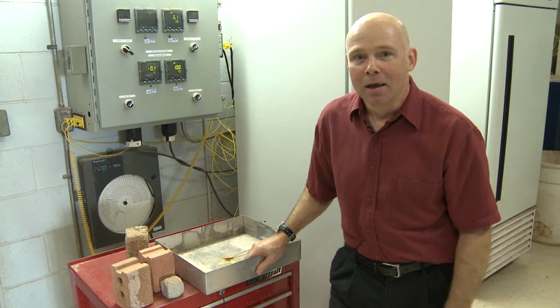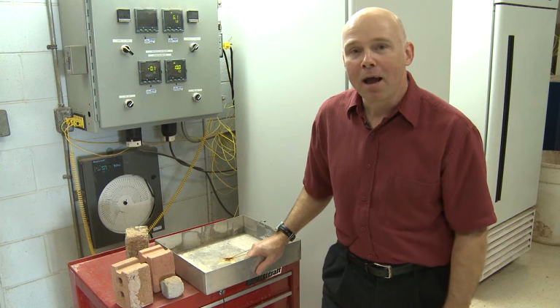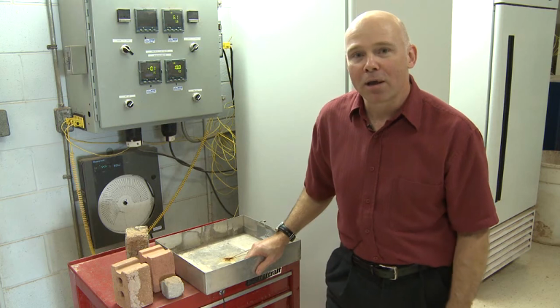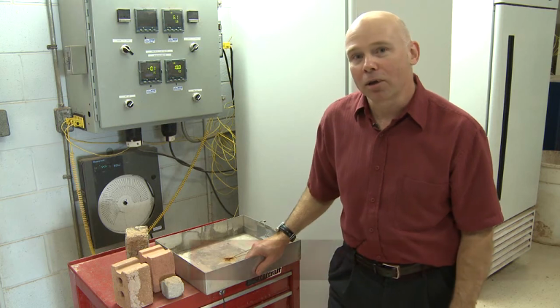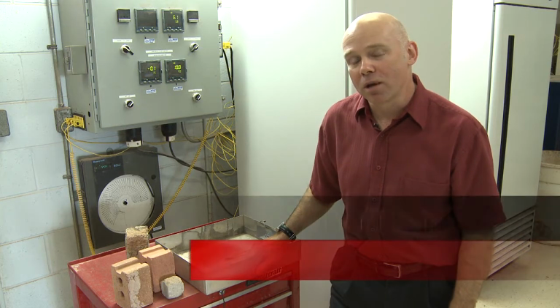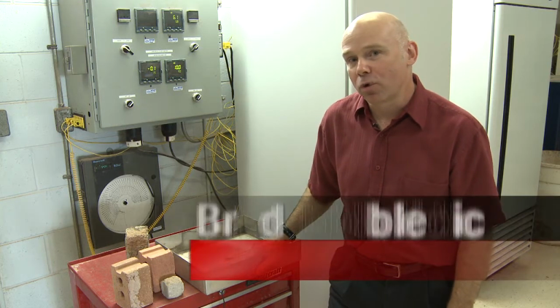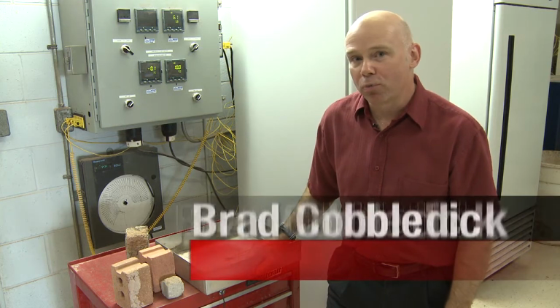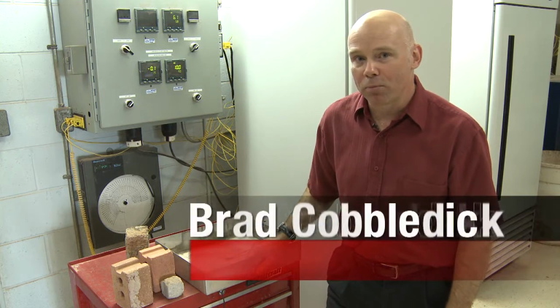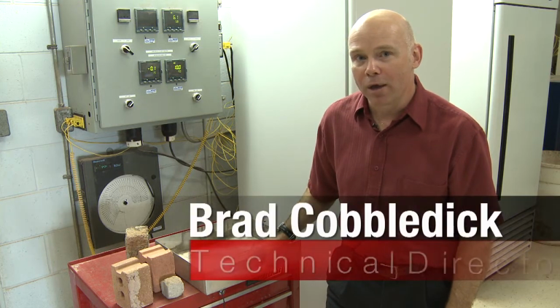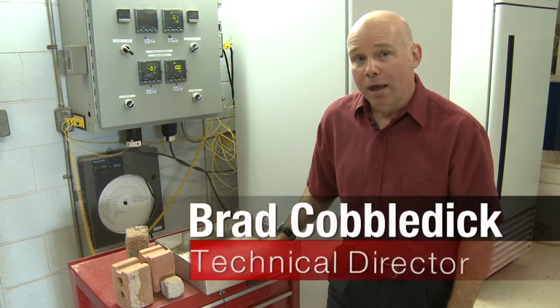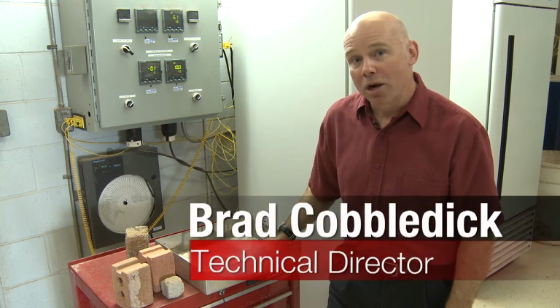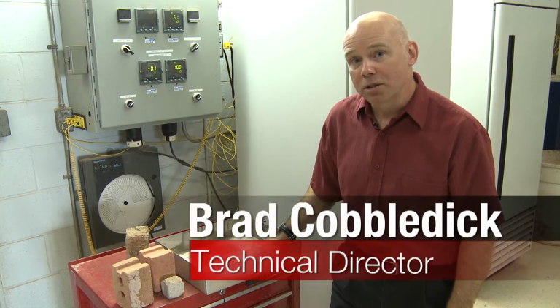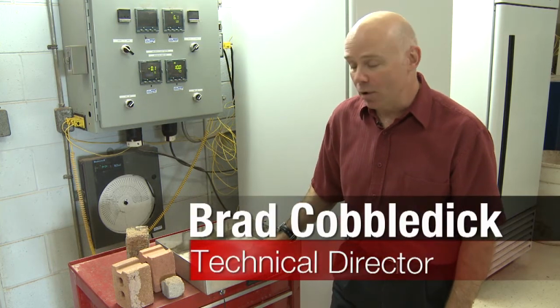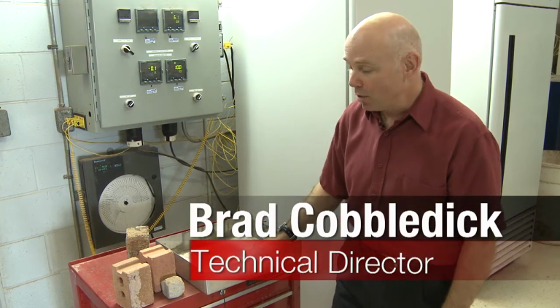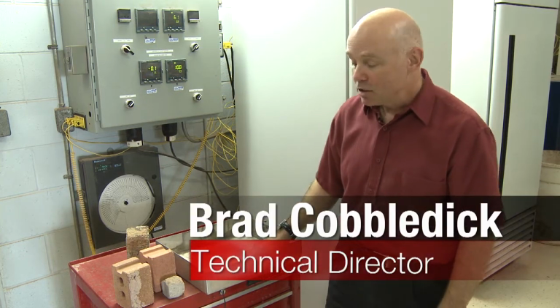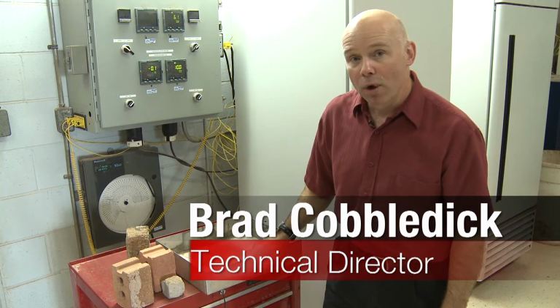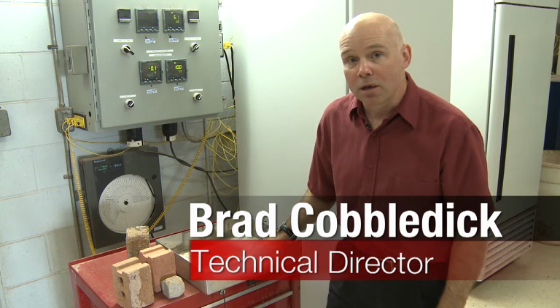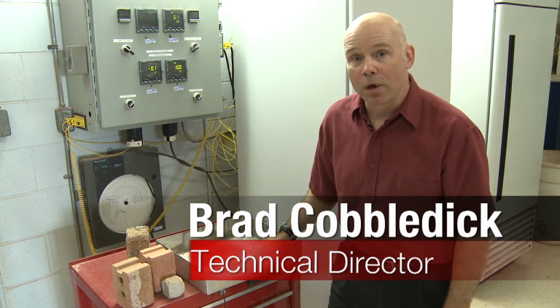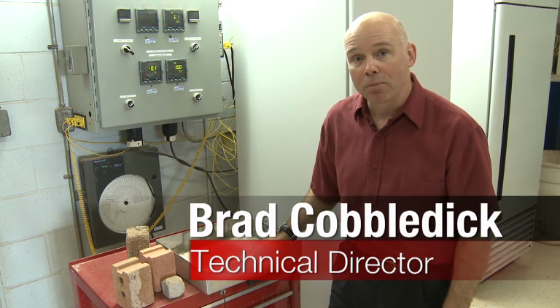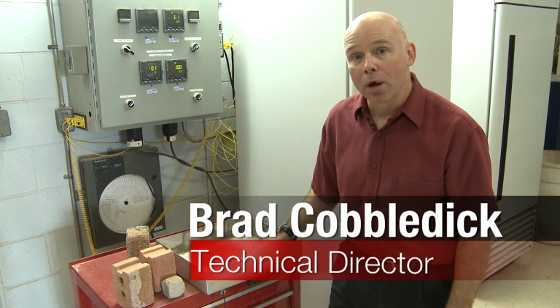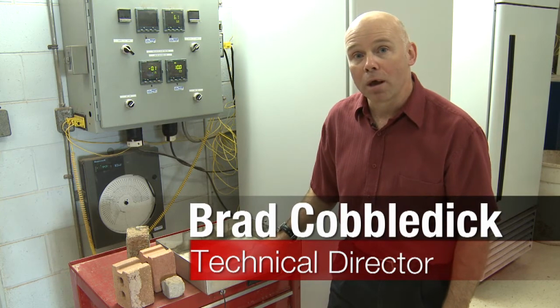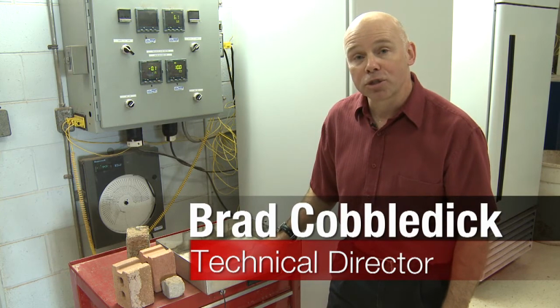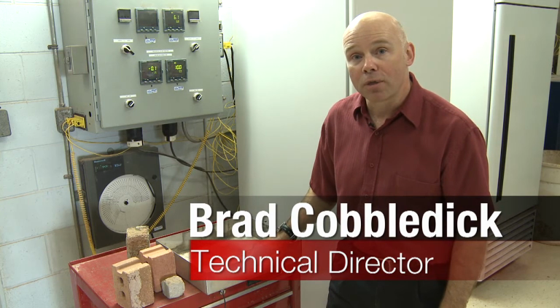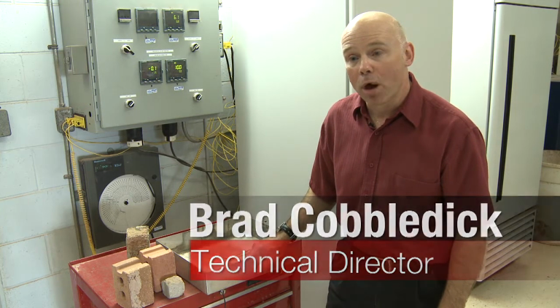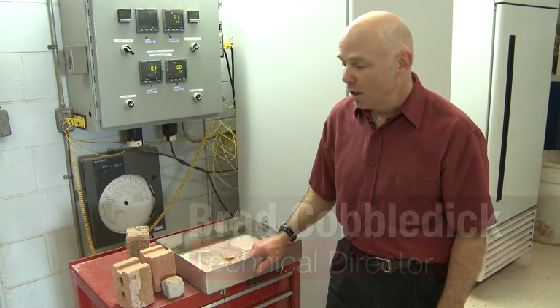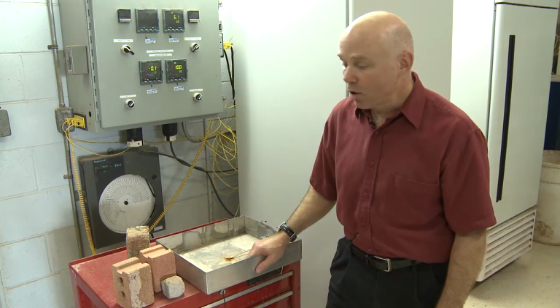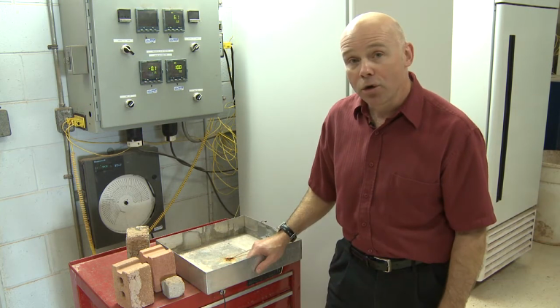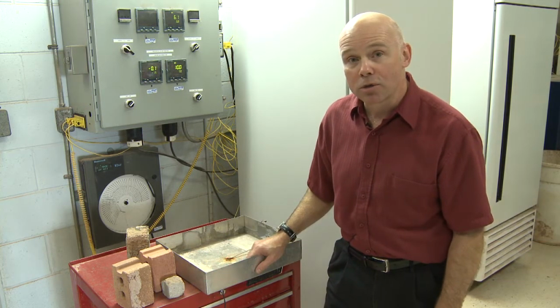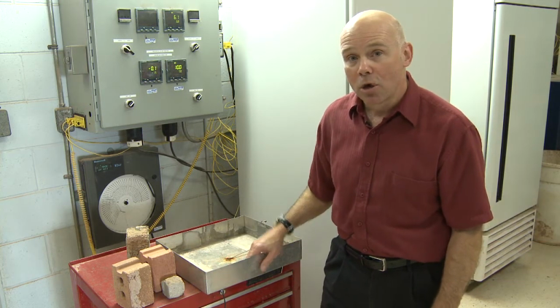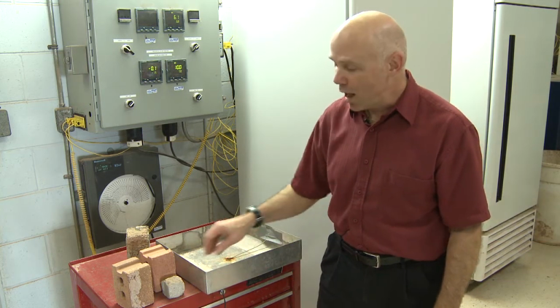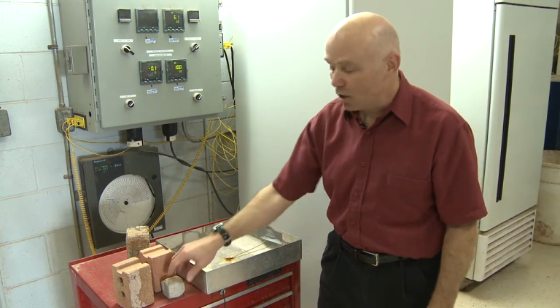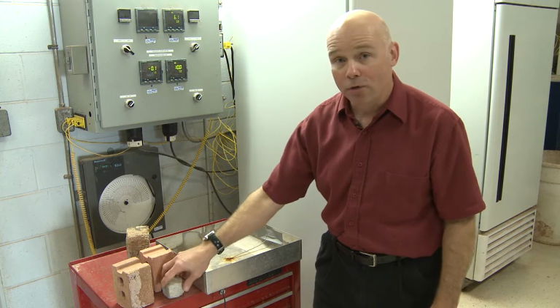Hi, I'm Brad Kowalik and I'm Technical Director with Brampton Brick. I want to talk to you about some of the ways that we at Brampton Brick assure that the product that goes on your house will last a lifetime.